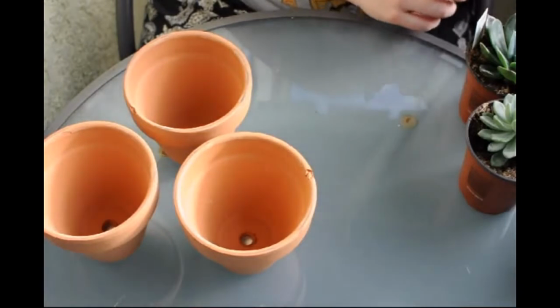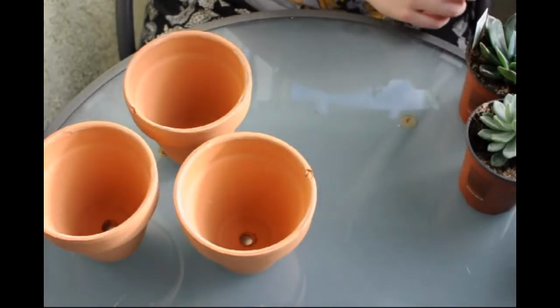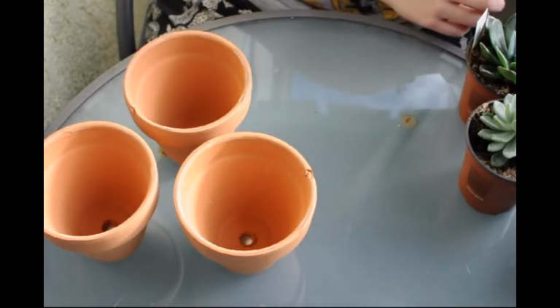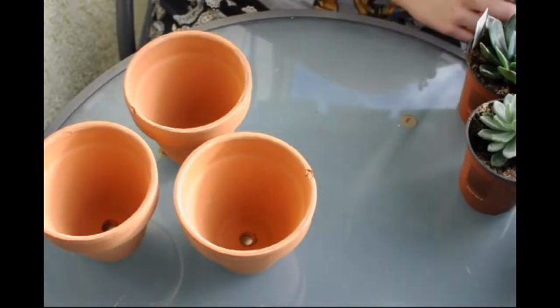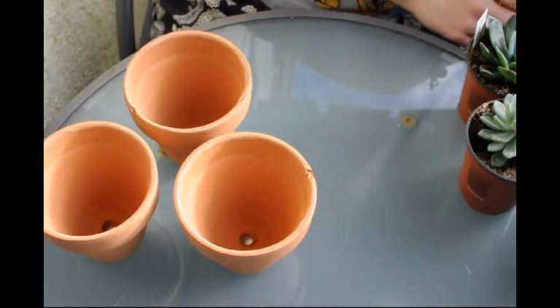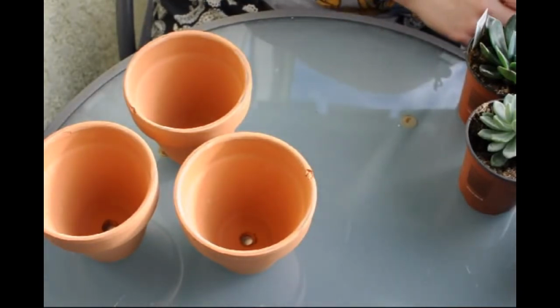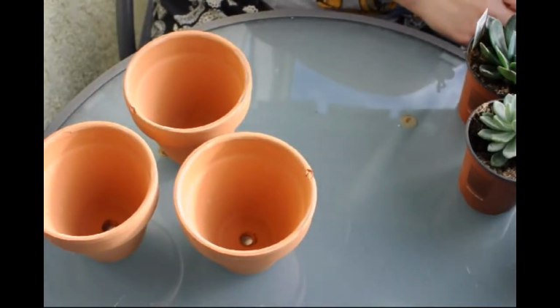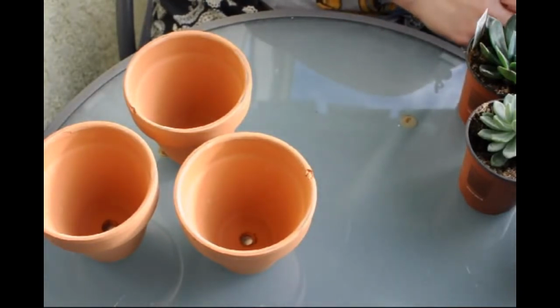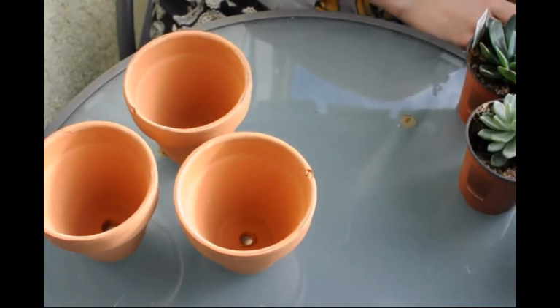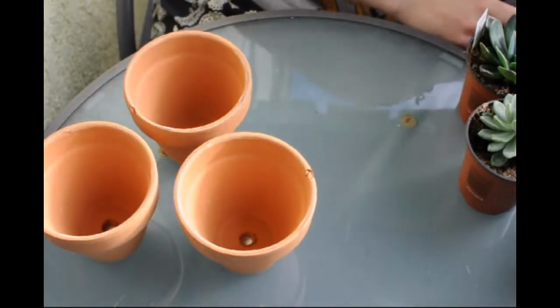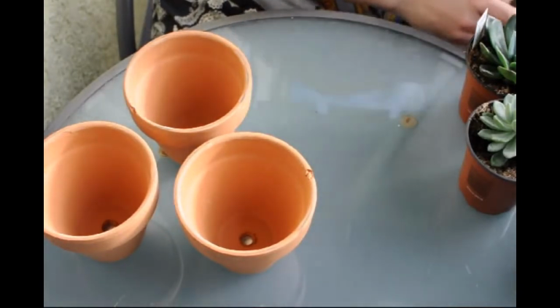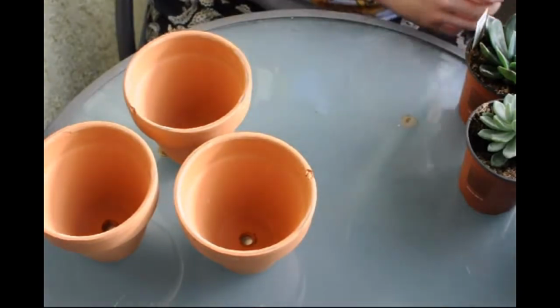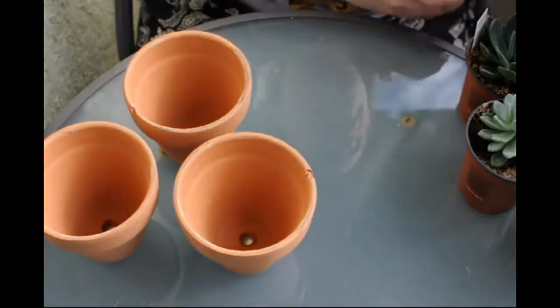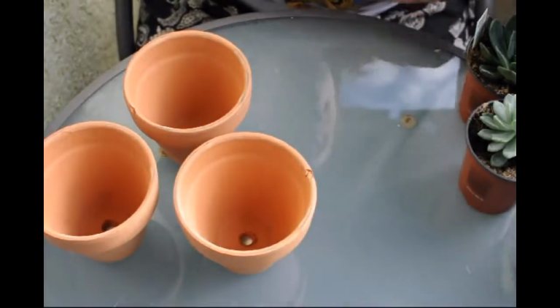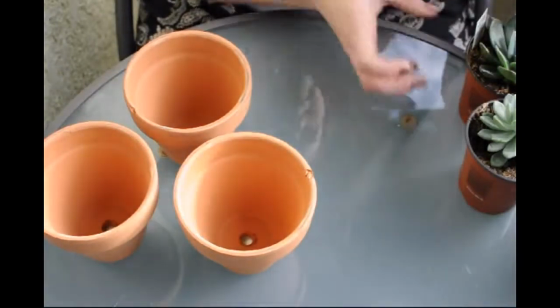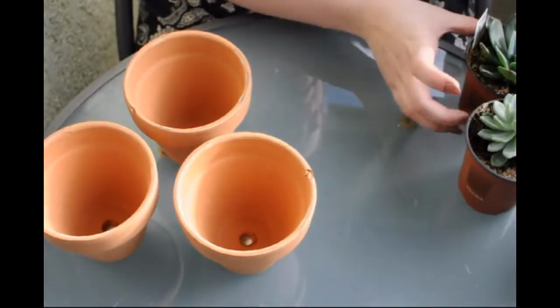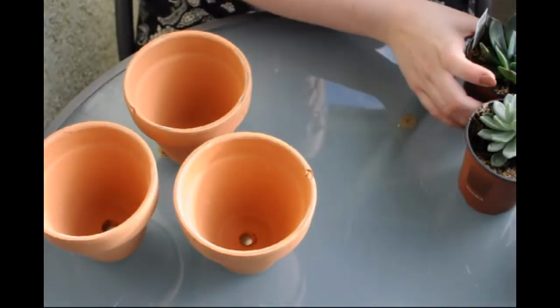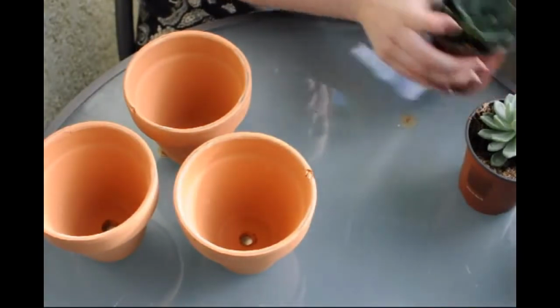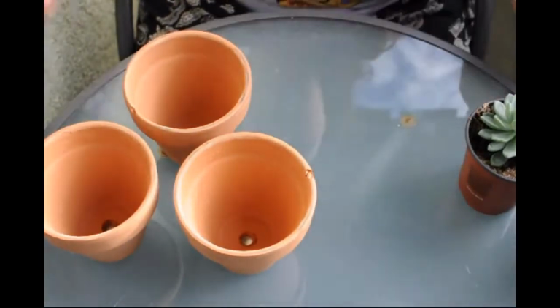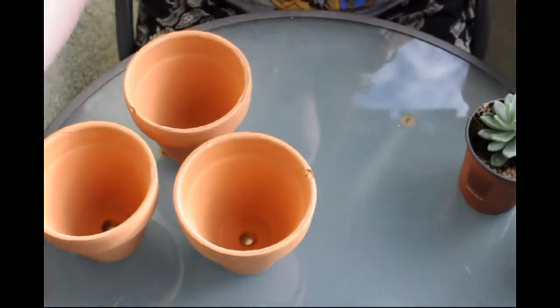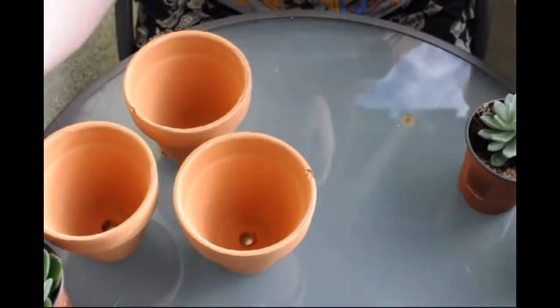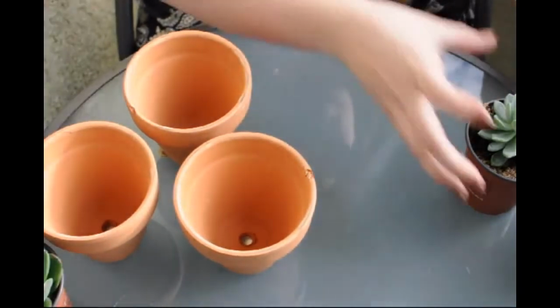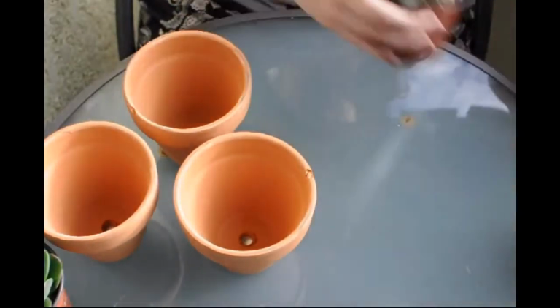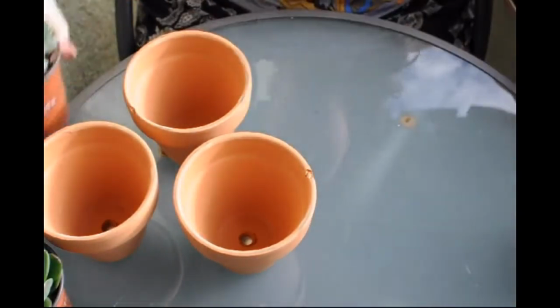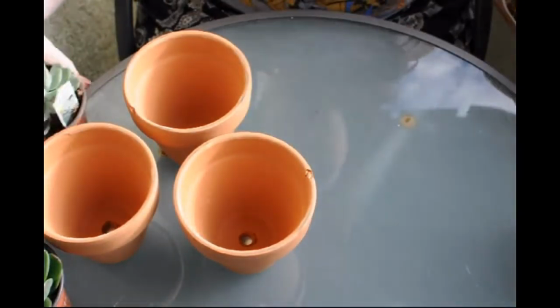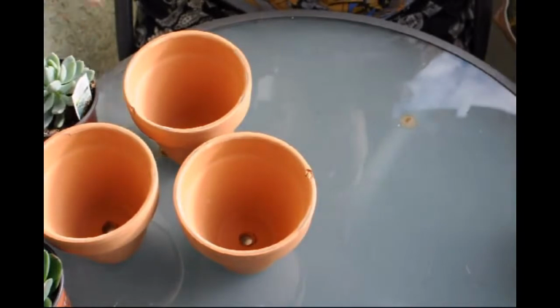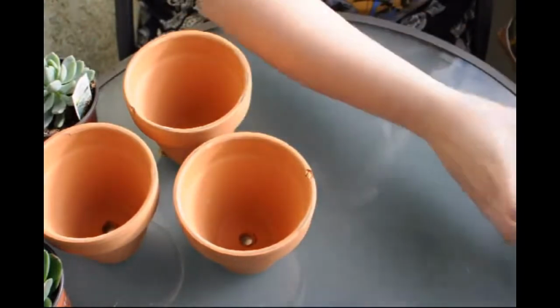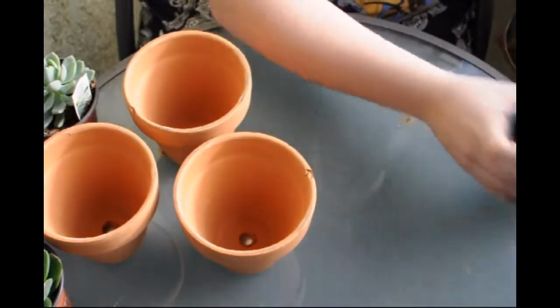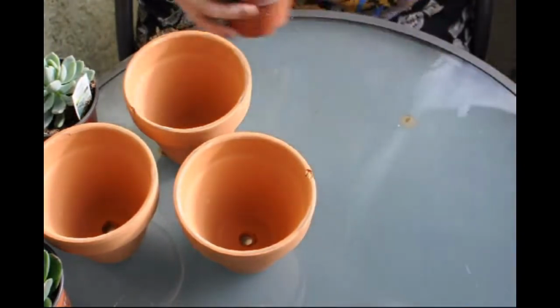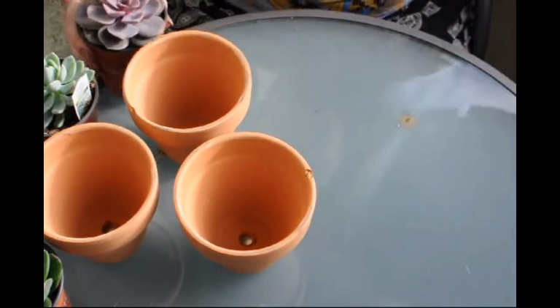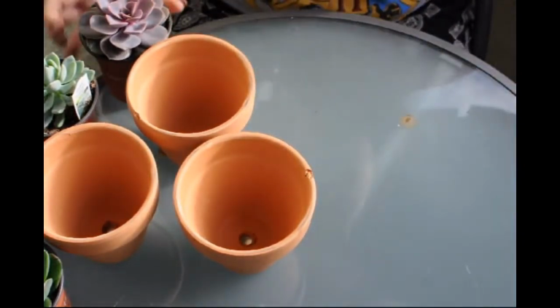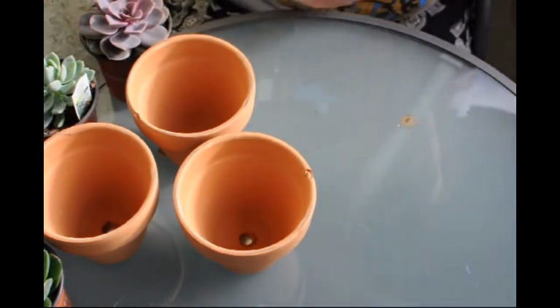So to start, we're going to take our ProMix cactus potting mix and fill up our little pots and then we are just going to go to town.